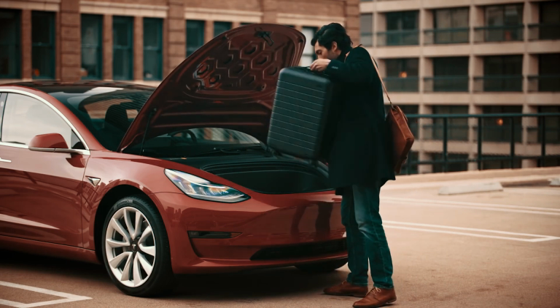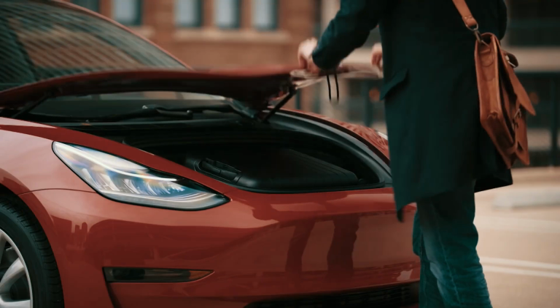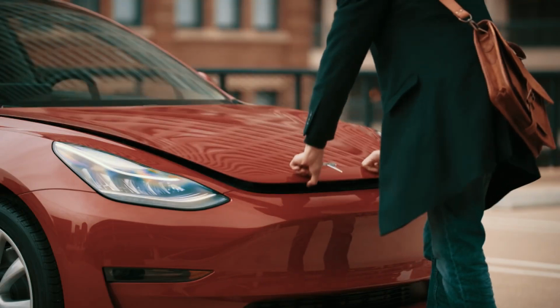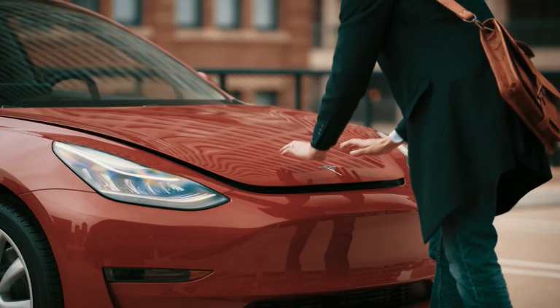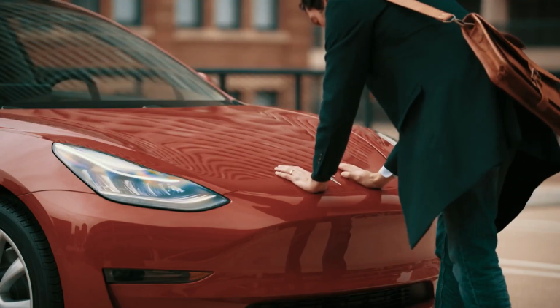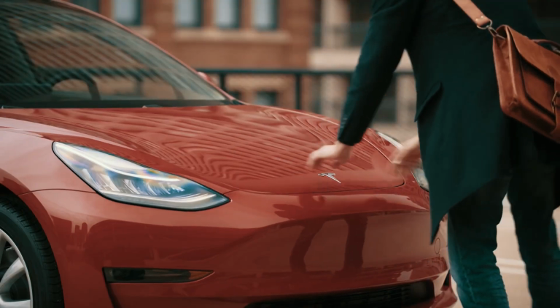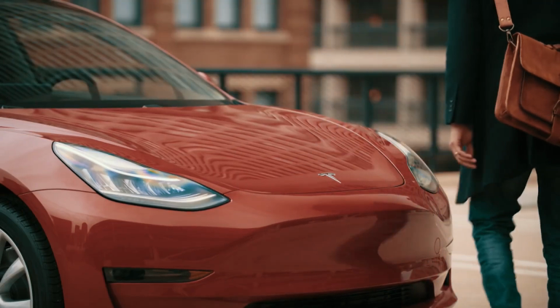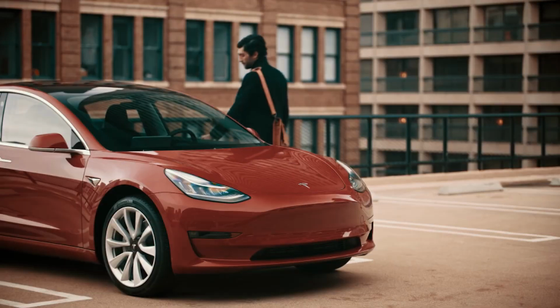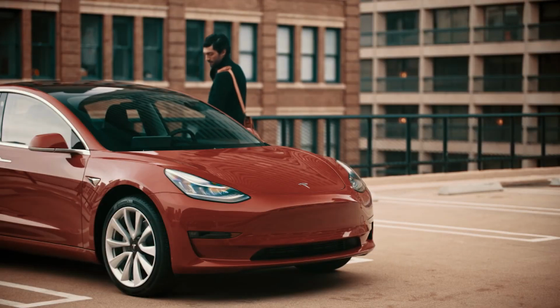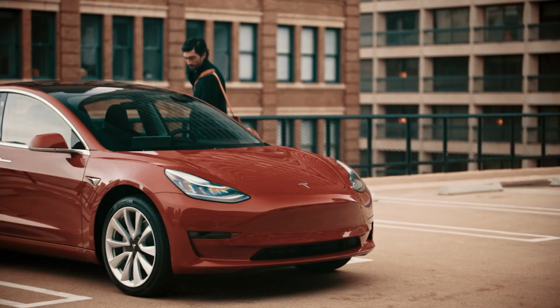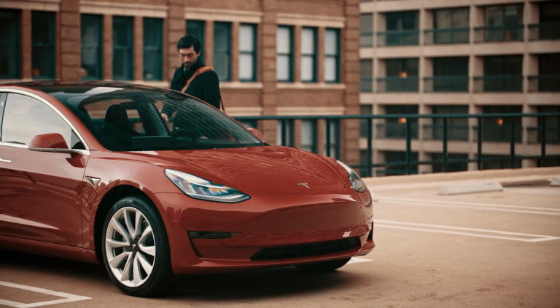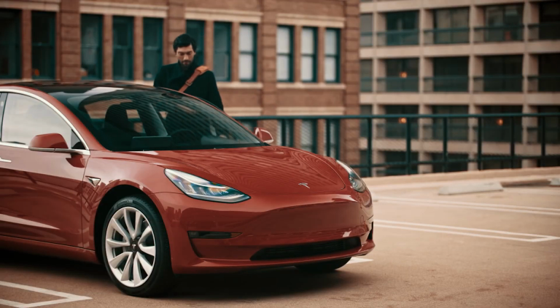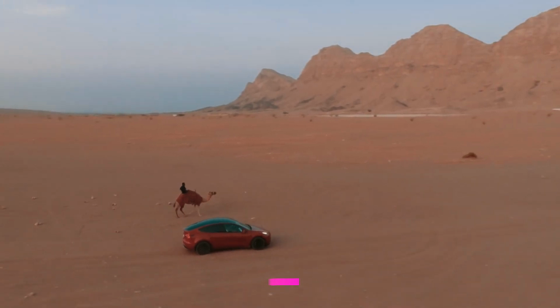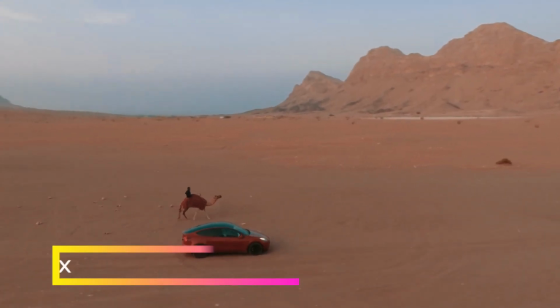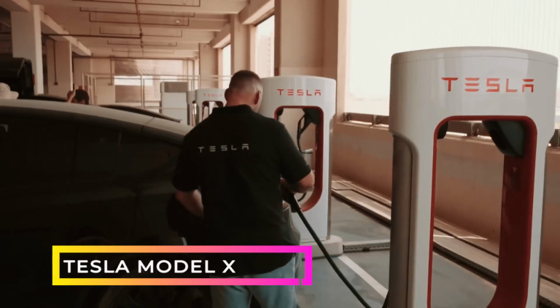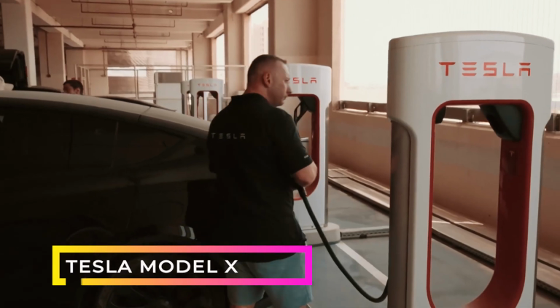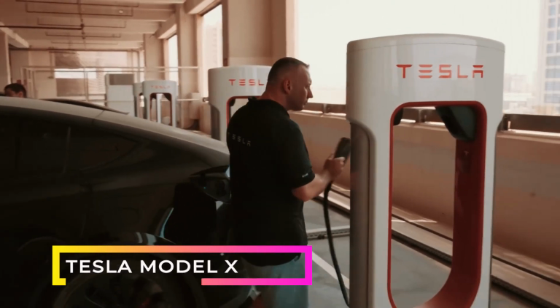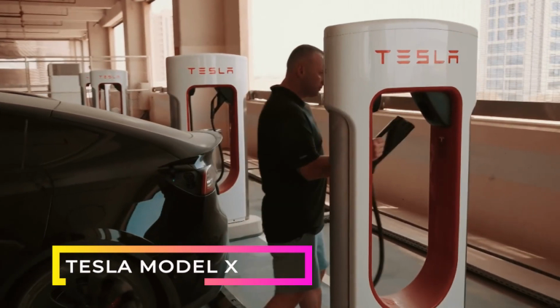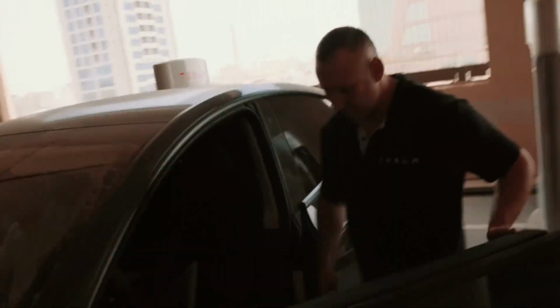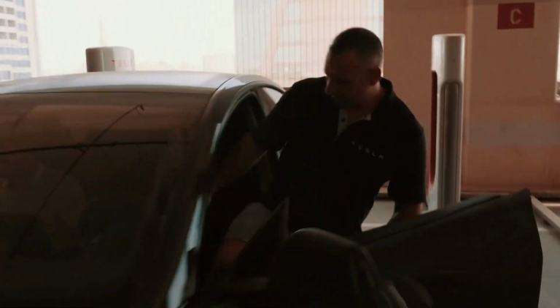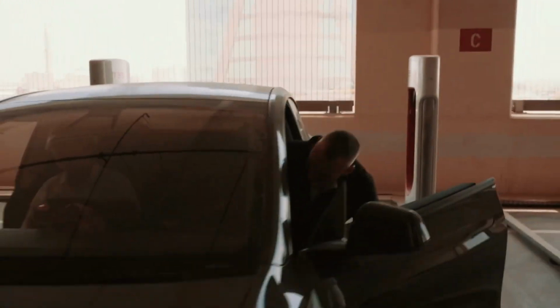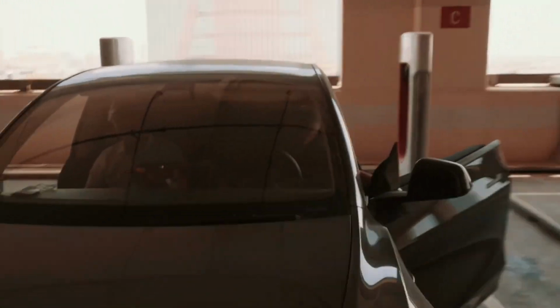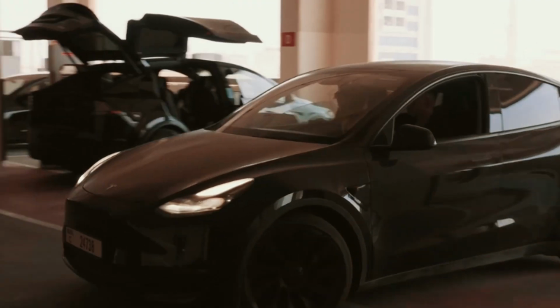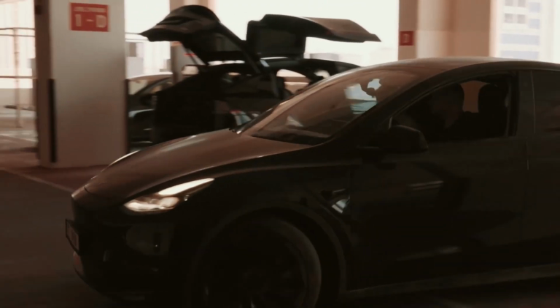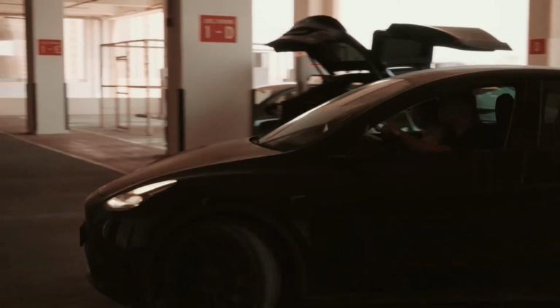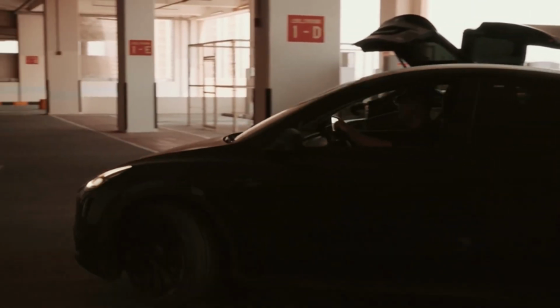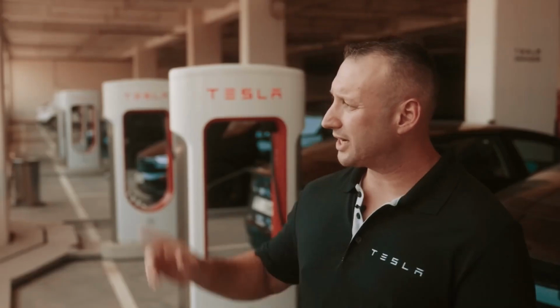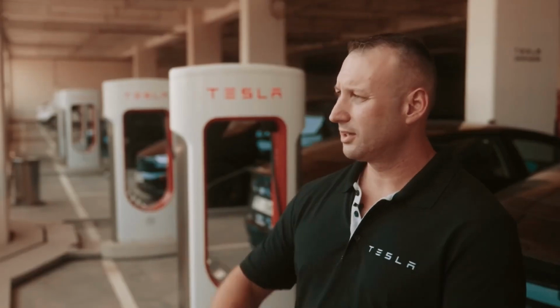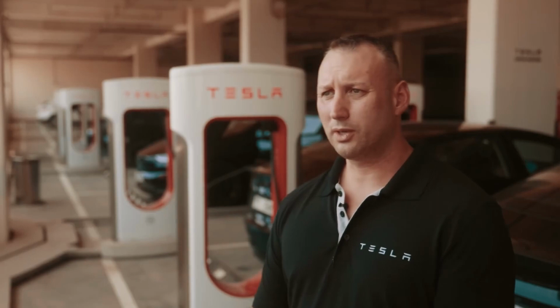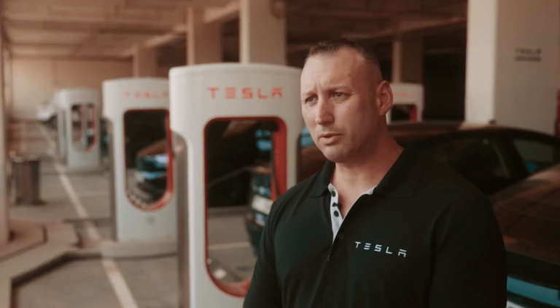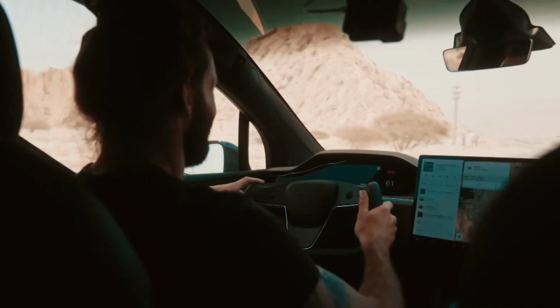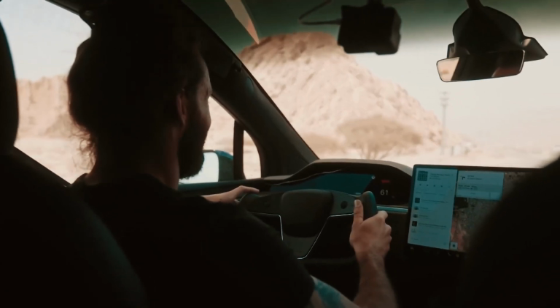Plus, with a range of up to 325-plus miles, you'll have plenty of freedom to explore. The Model 3 has become a common sight on the roads, and it's easy to see why — it's stylish, efficient, and offers all the cutting-edge features you'd expect from a Tesla.